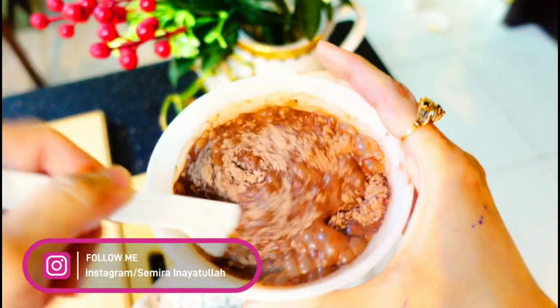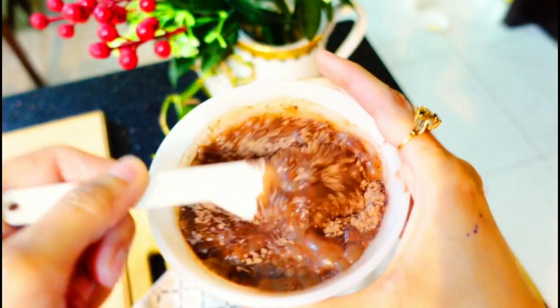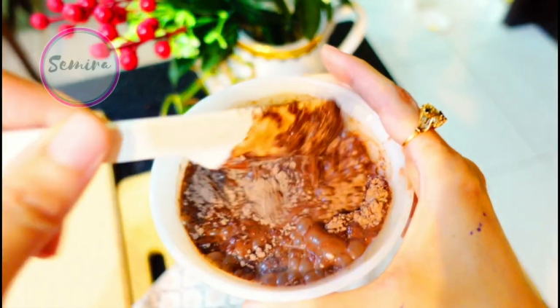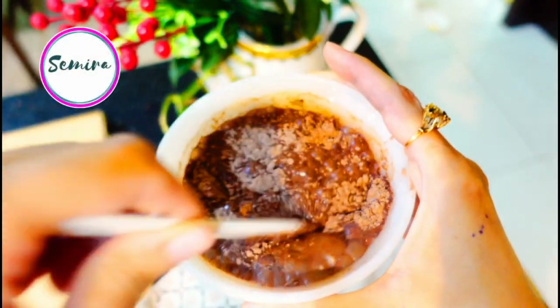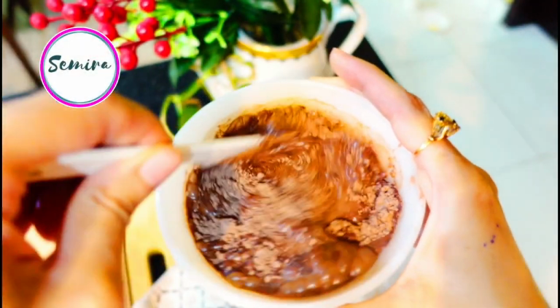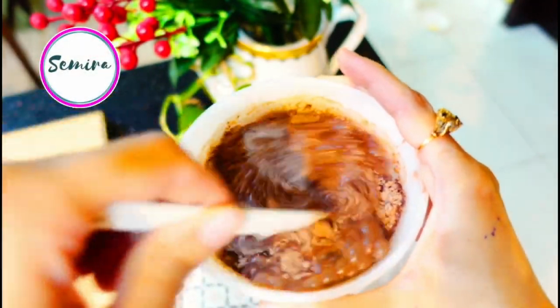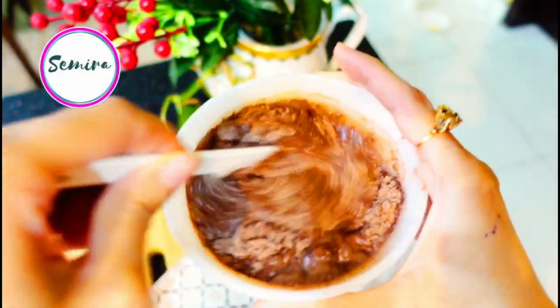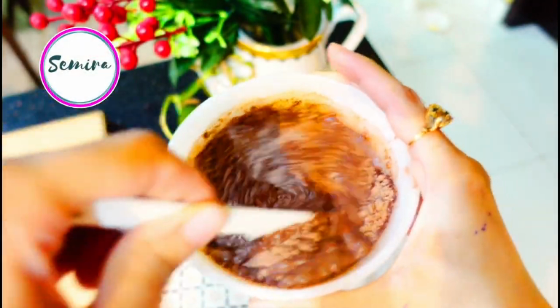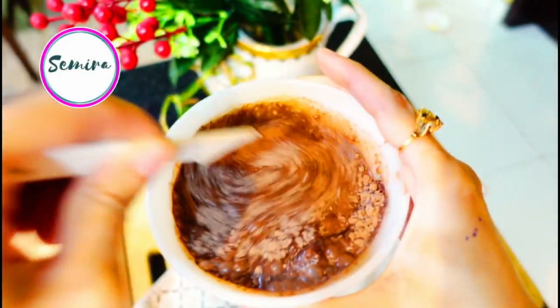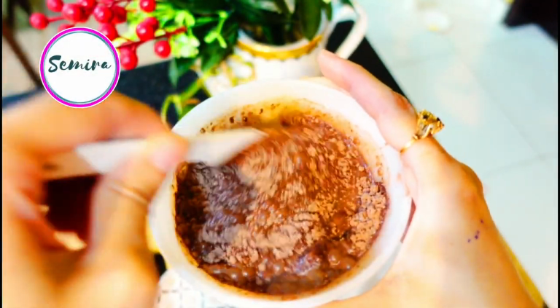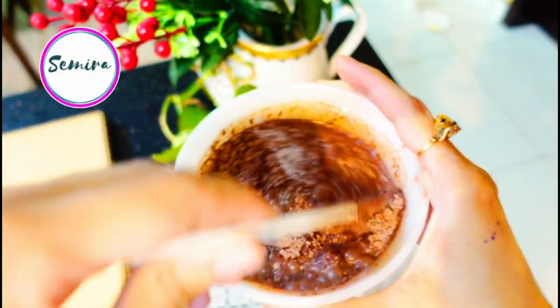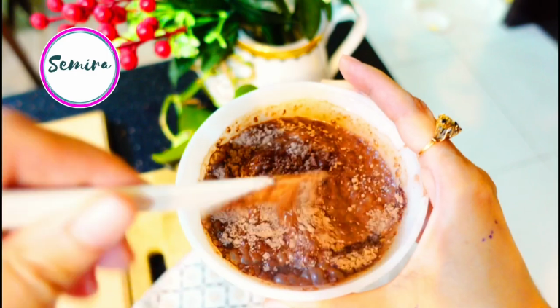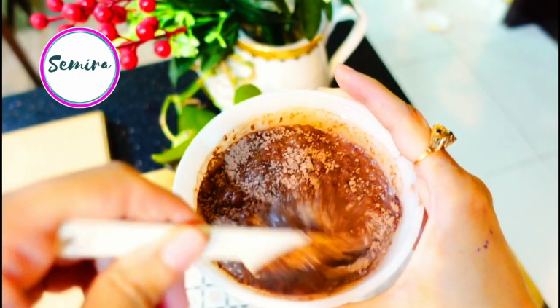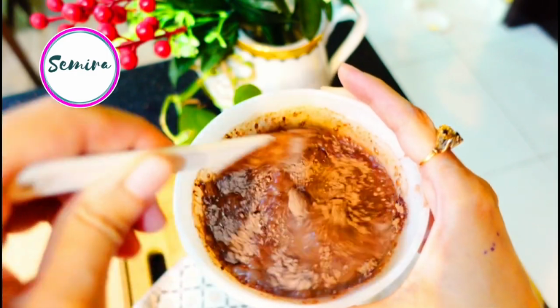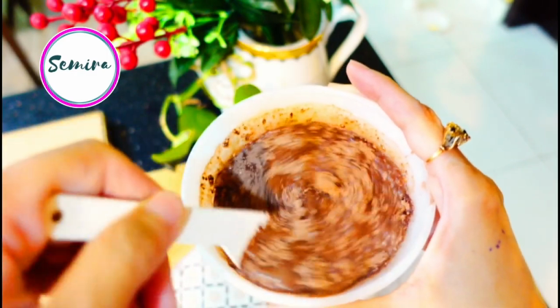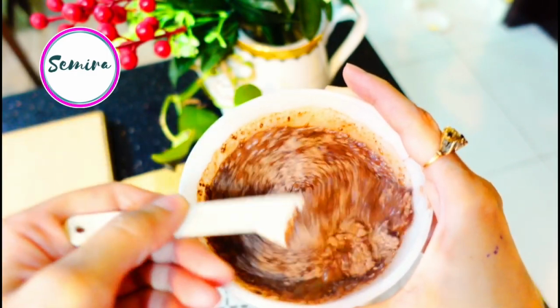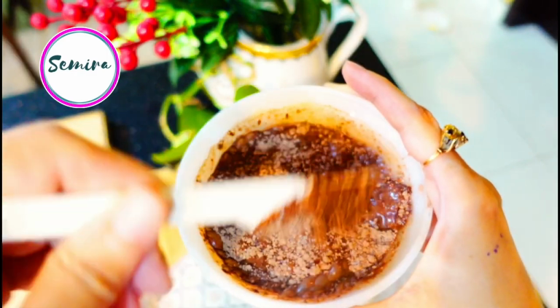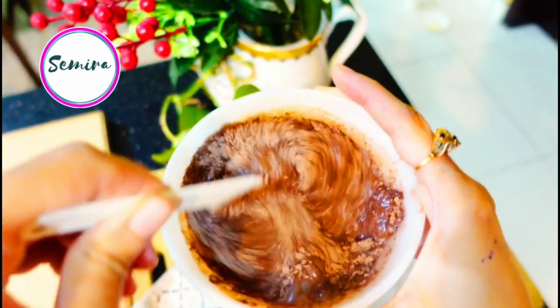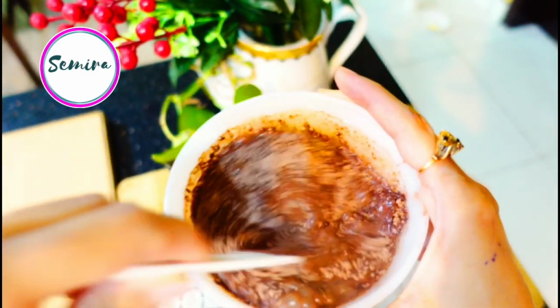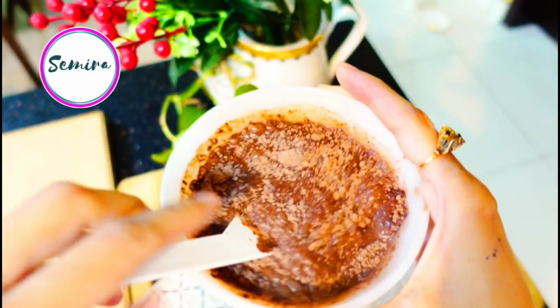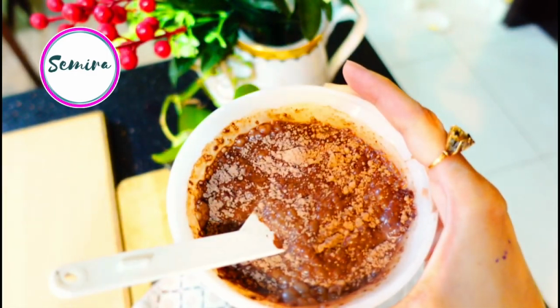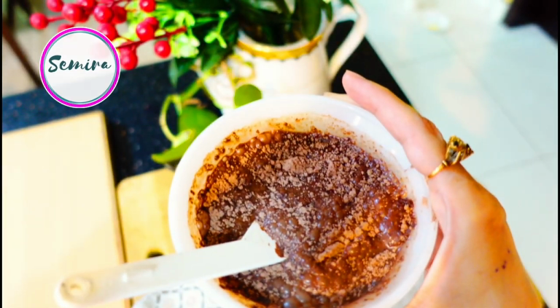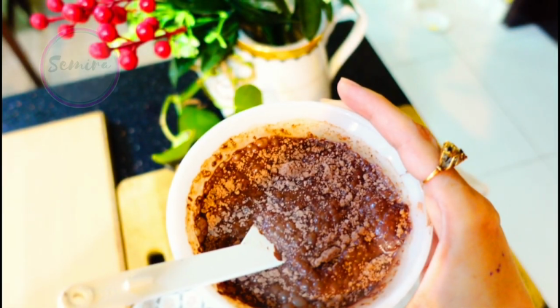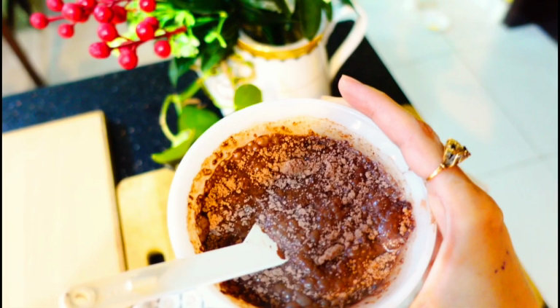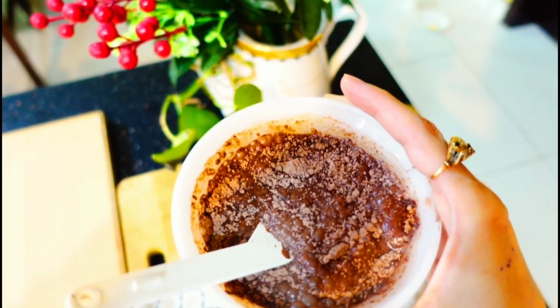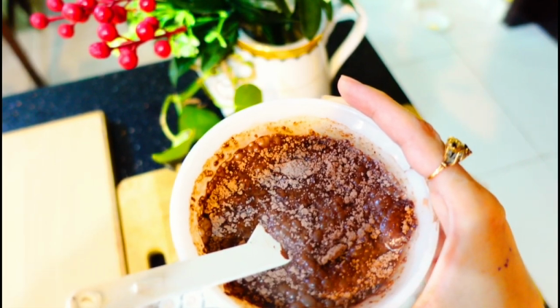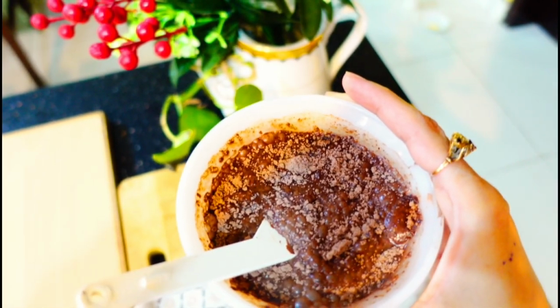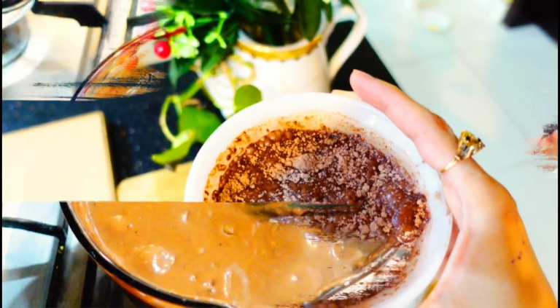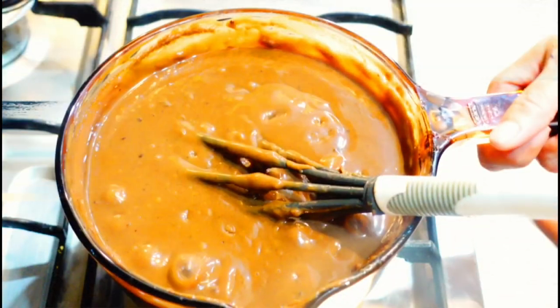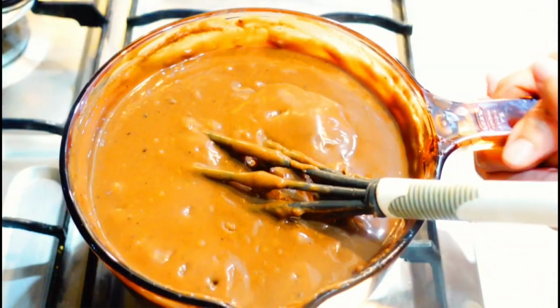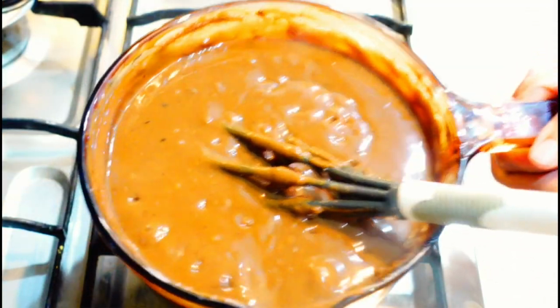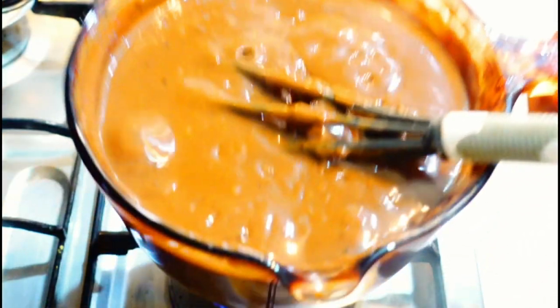Simply dissolving this custard mixture, we will add it into the boiling milk. So we are done with our custard.